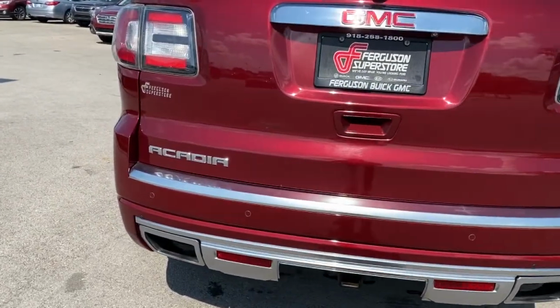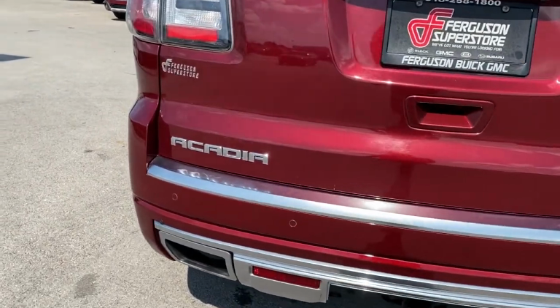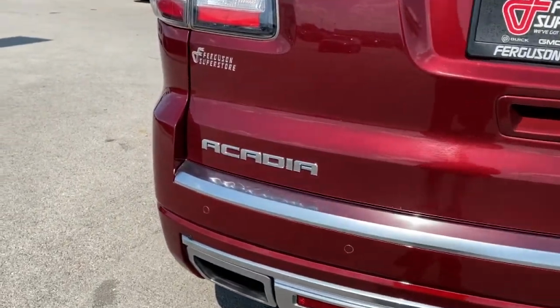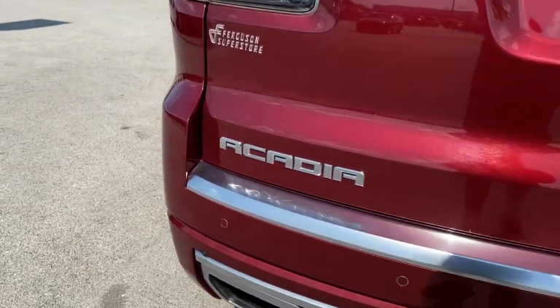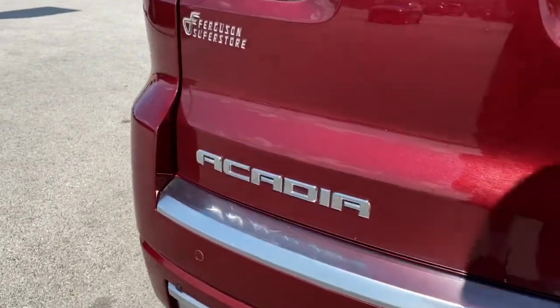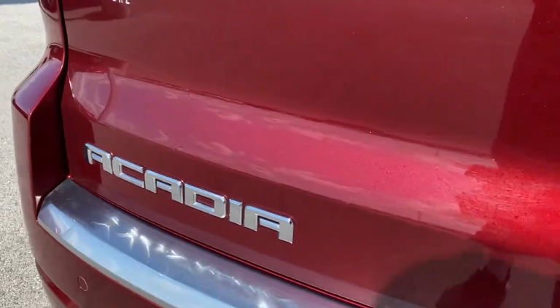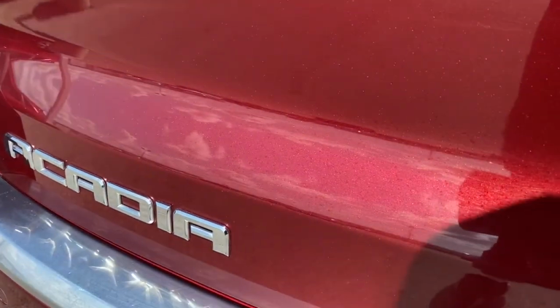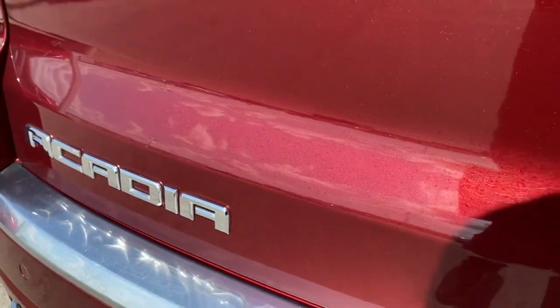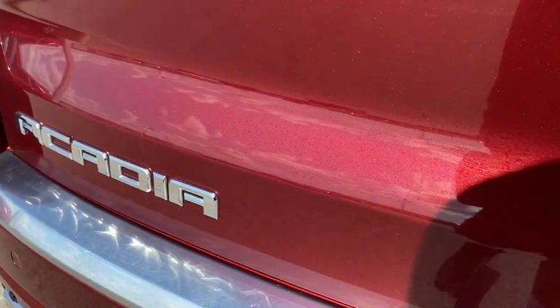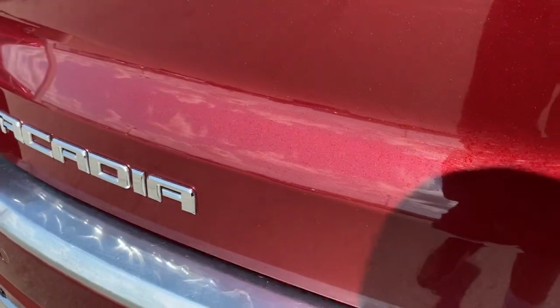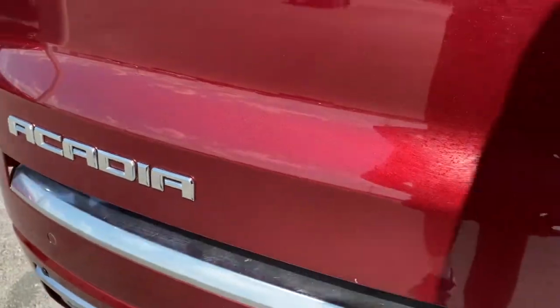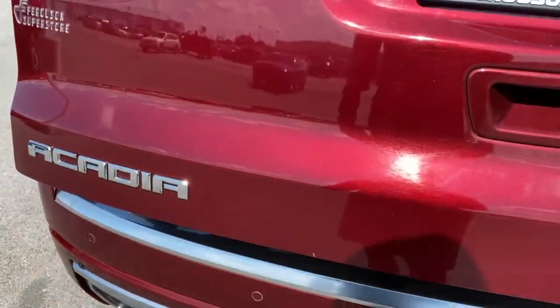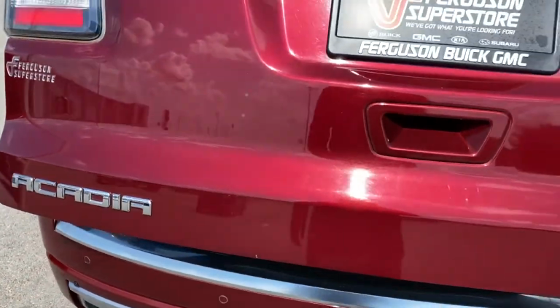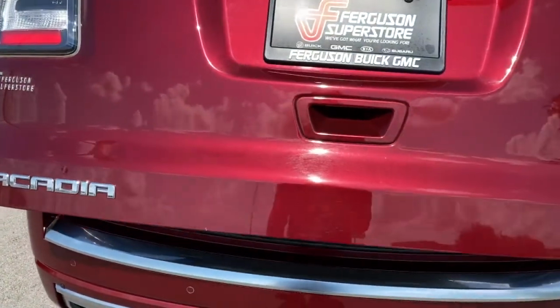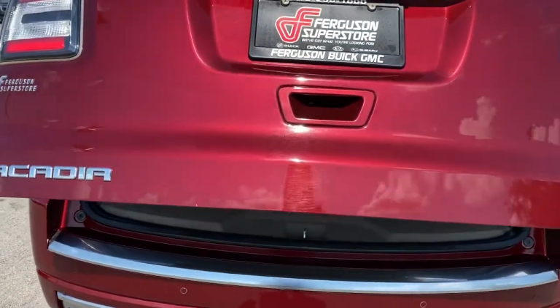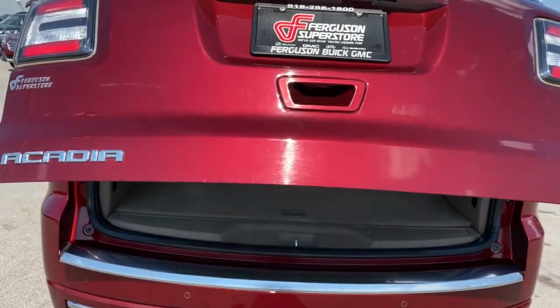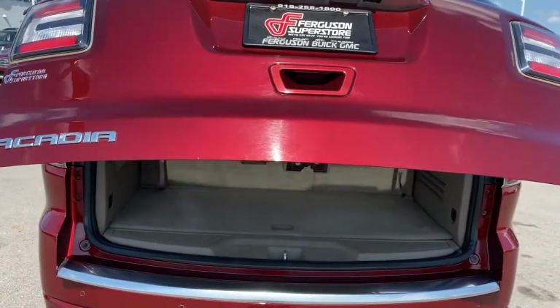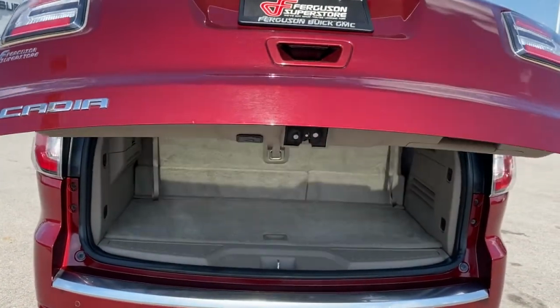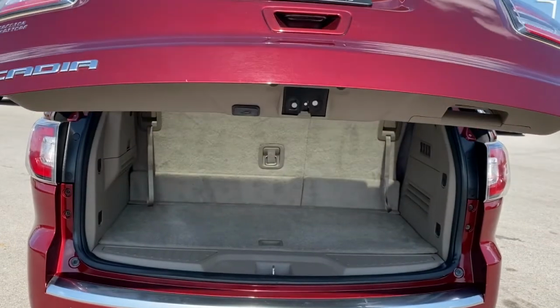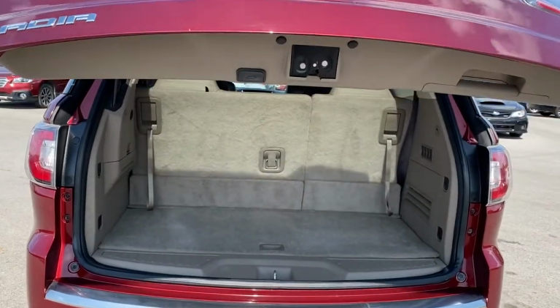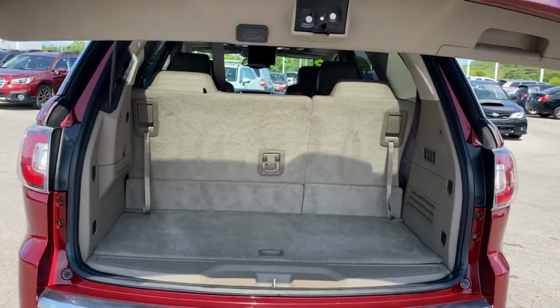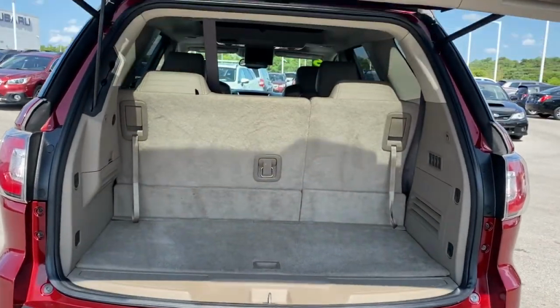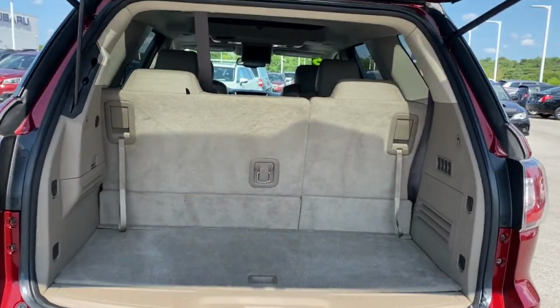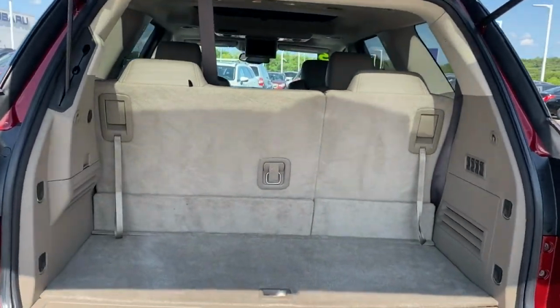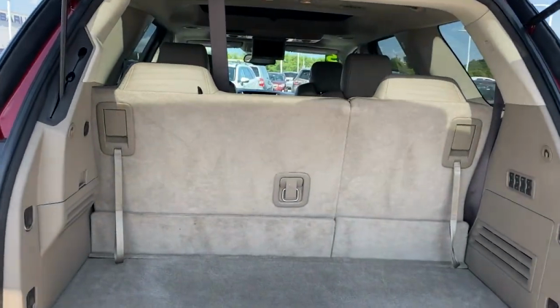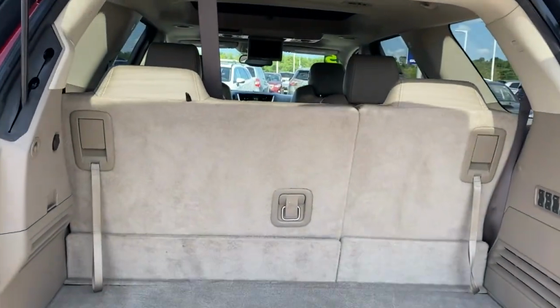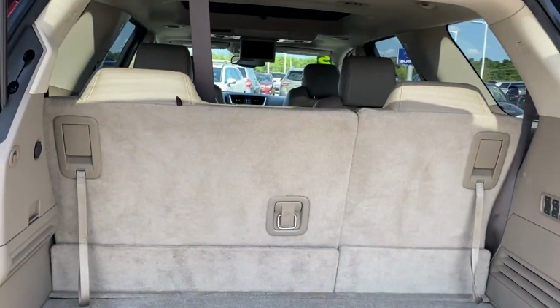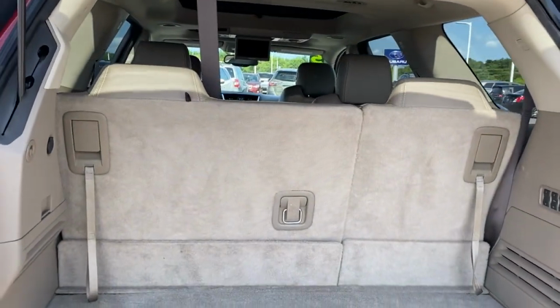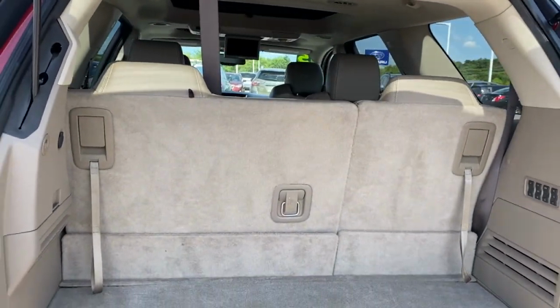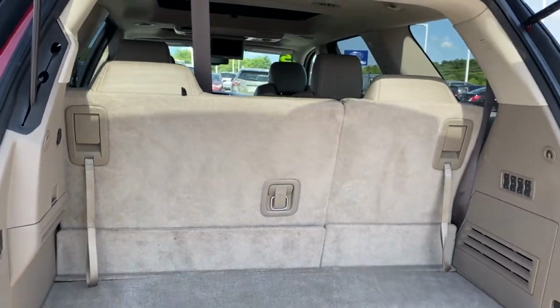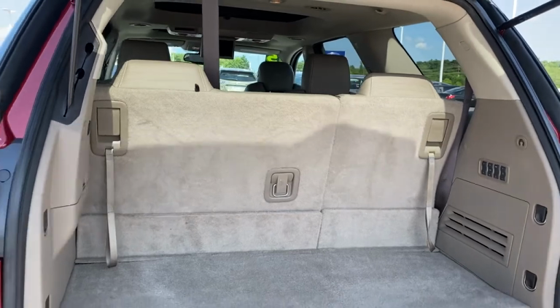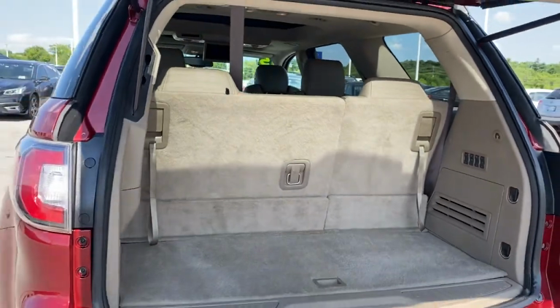Keyless entry, navigation system, power passenger seat, satellite radio, cooled front seat, power liftgate, woodgrain interior trim, heated mirrors, fog lamps, backup camera.